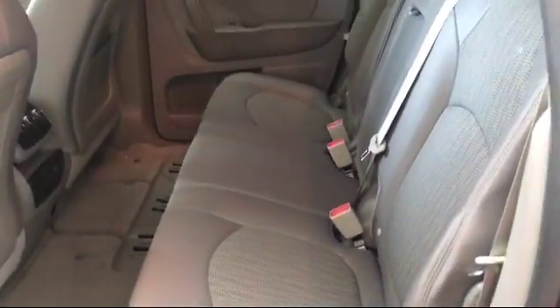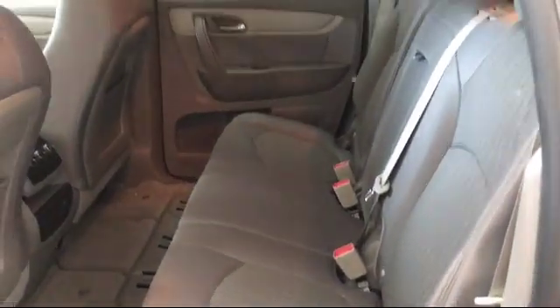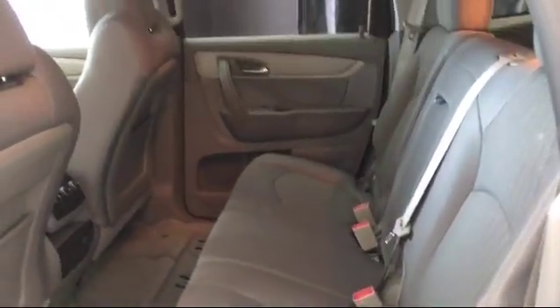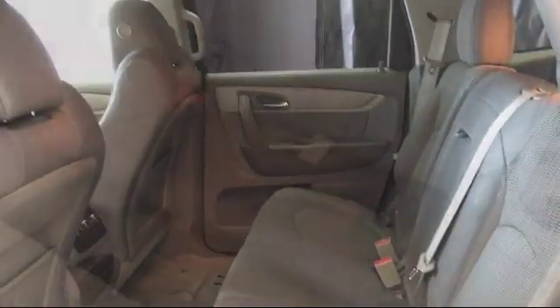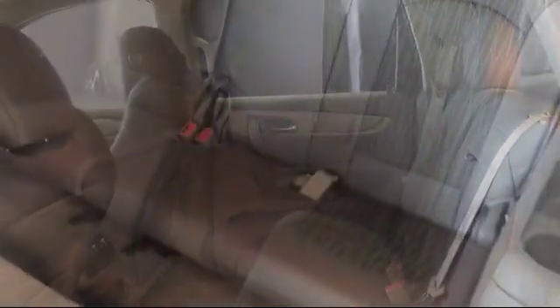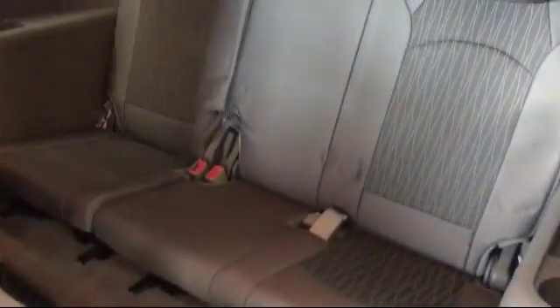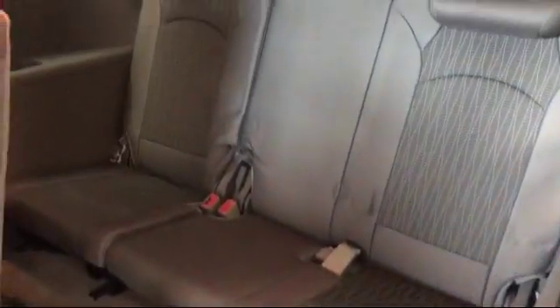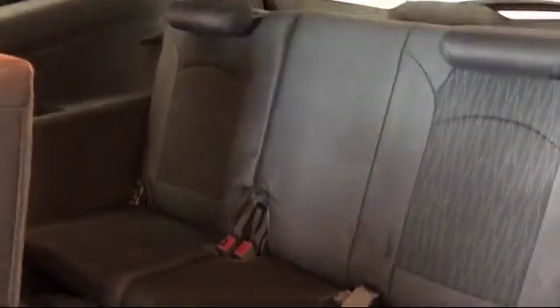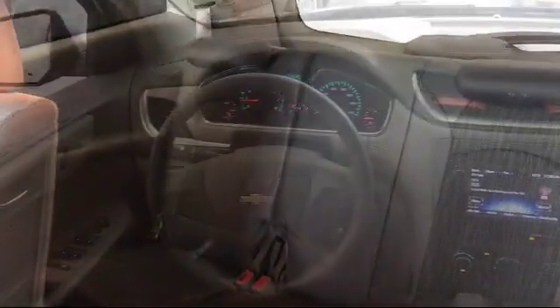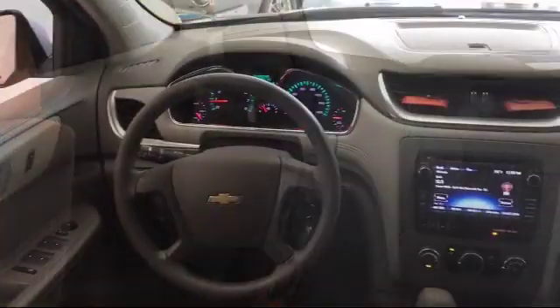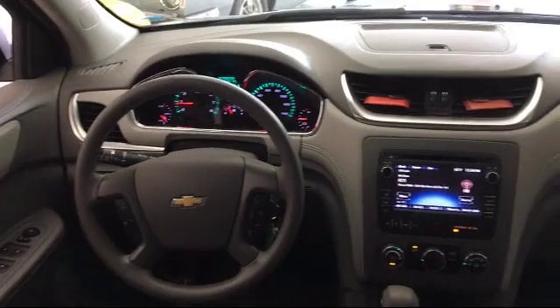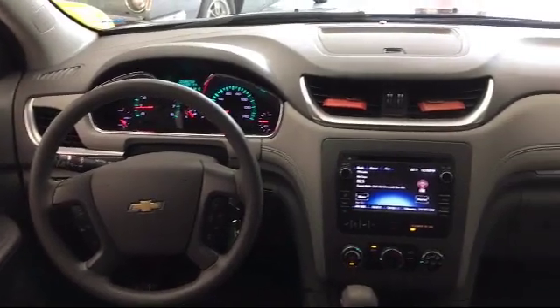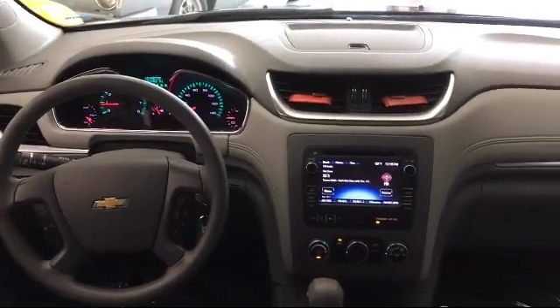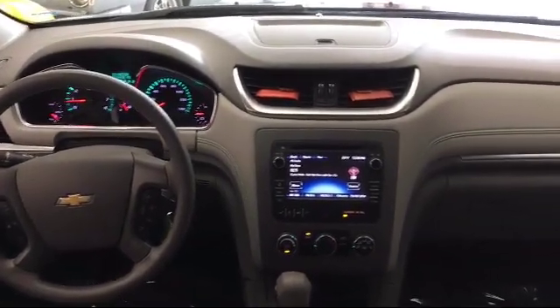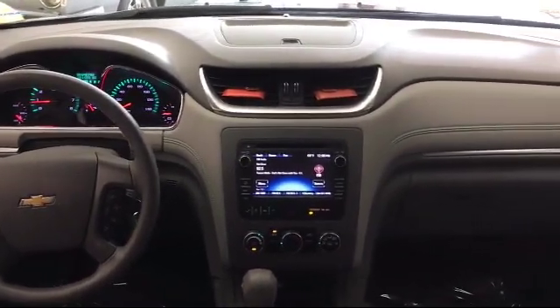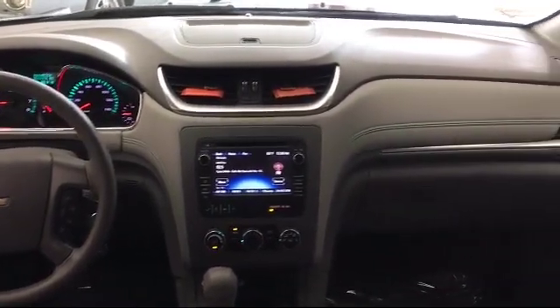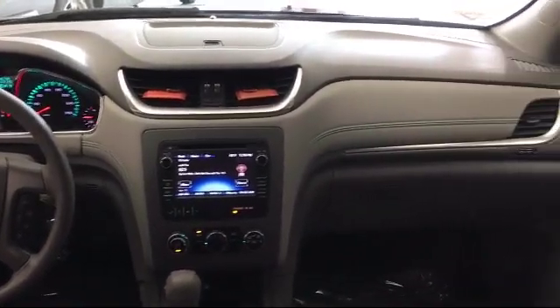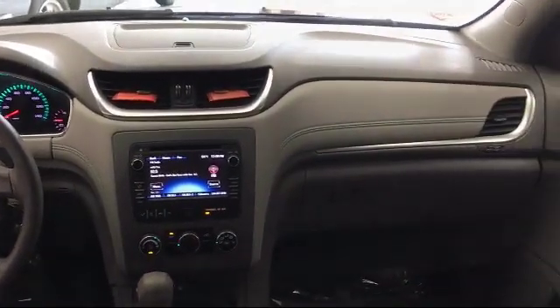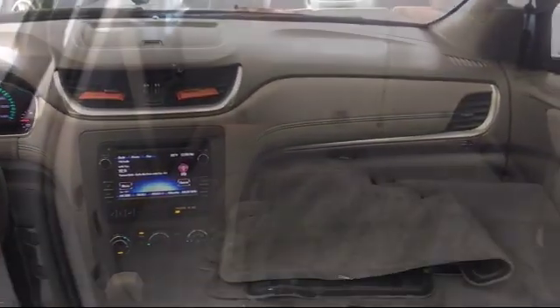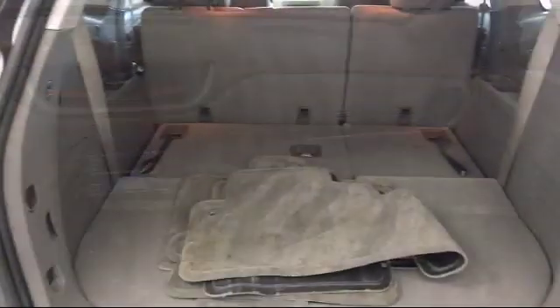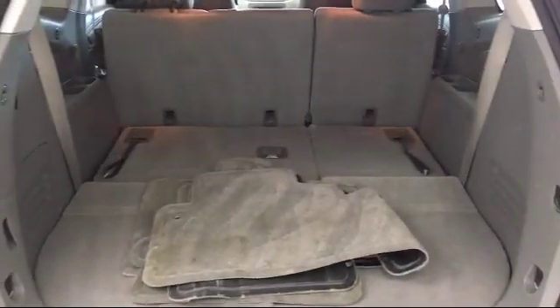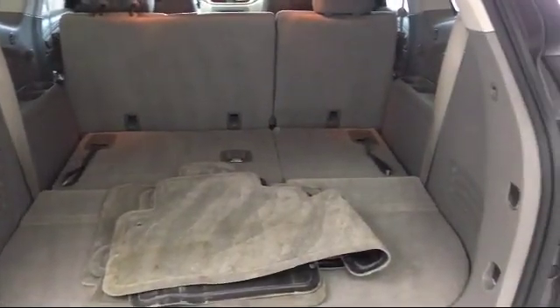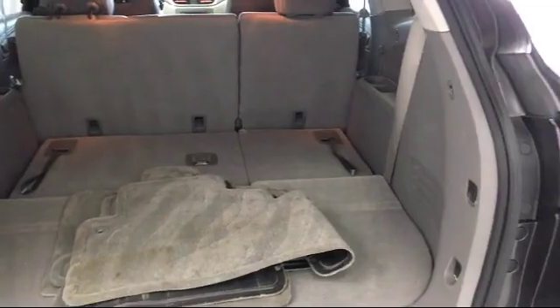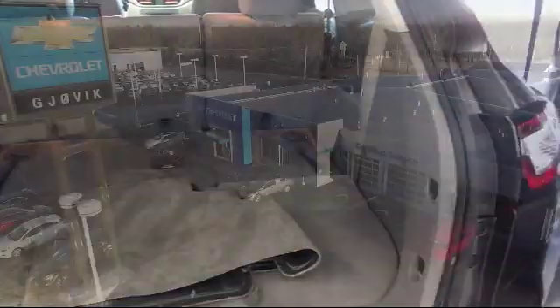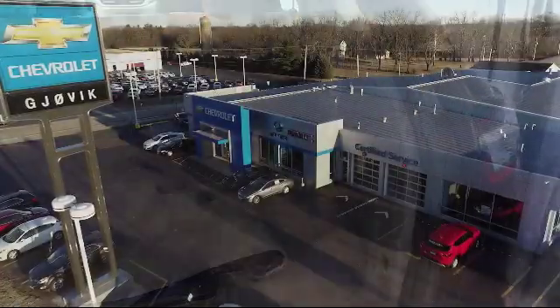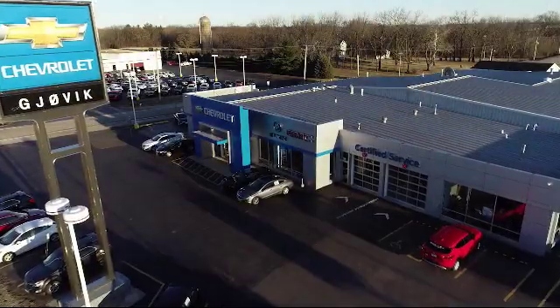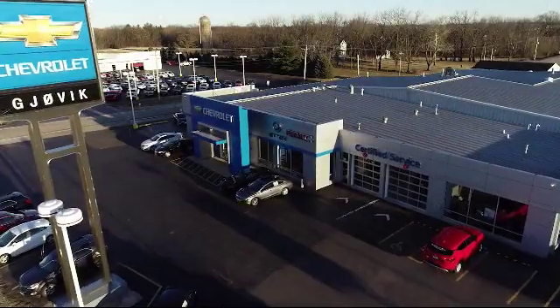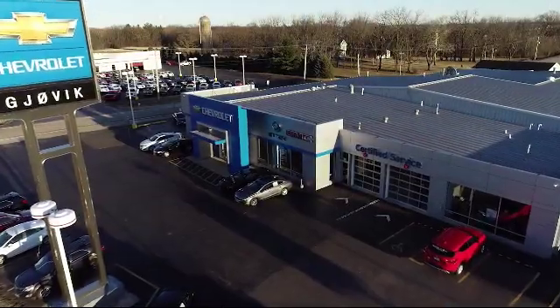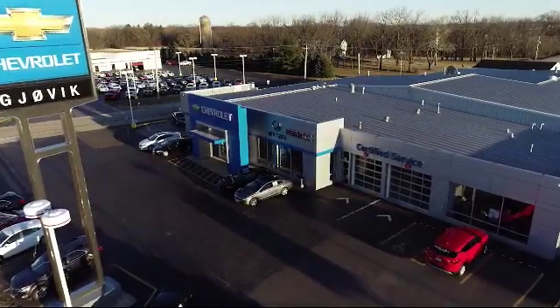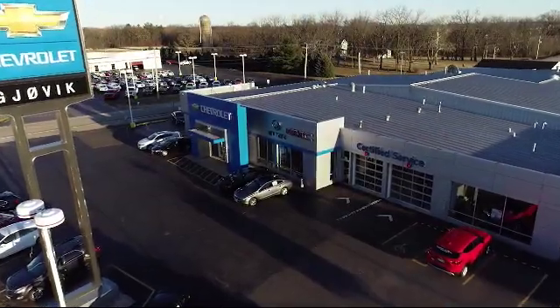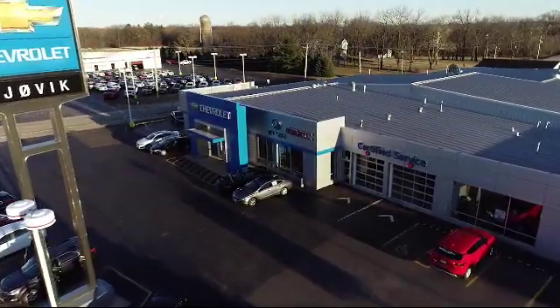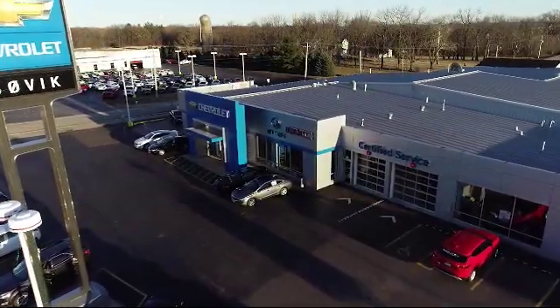It also features third row seating, keyless entry, air conditioning, and much more. Family owned and operated since 1968, Jovic Chevrolet Buick GMC has had roots in our community for over 50 years.